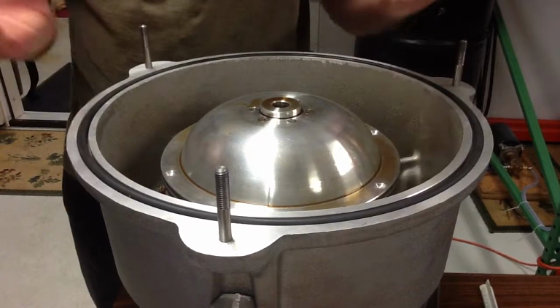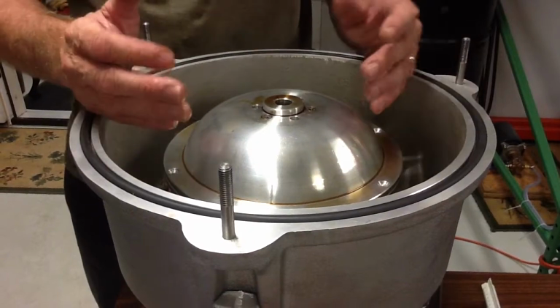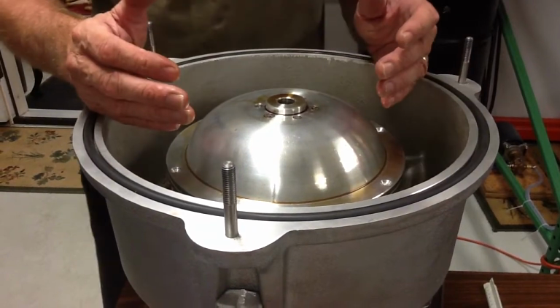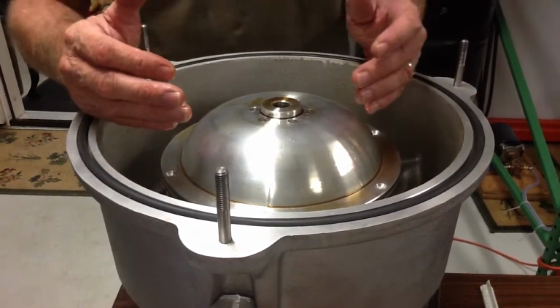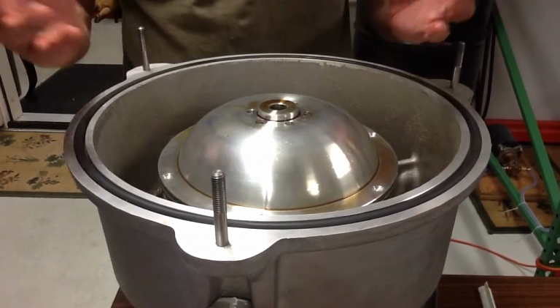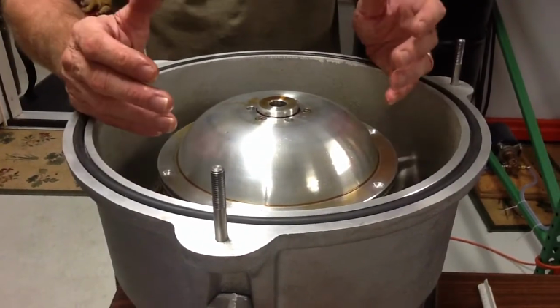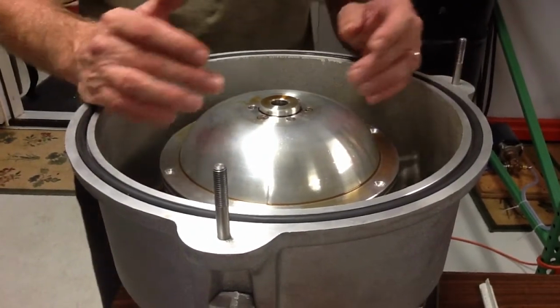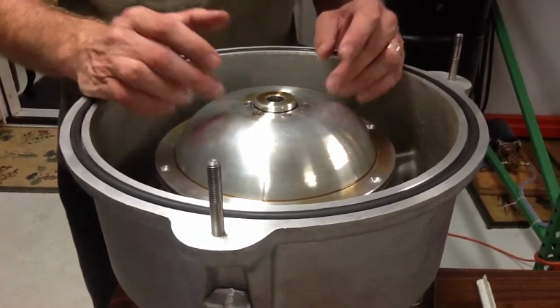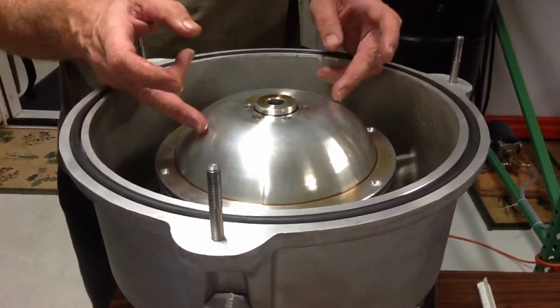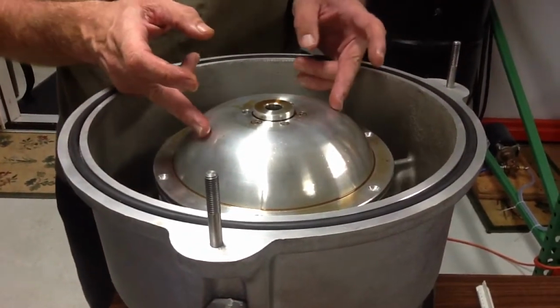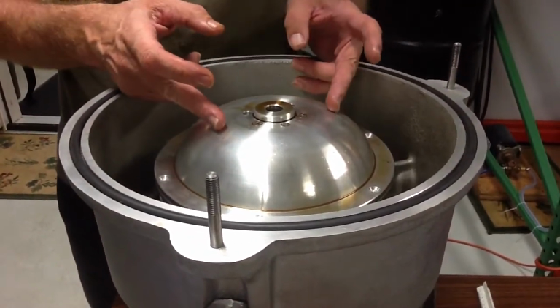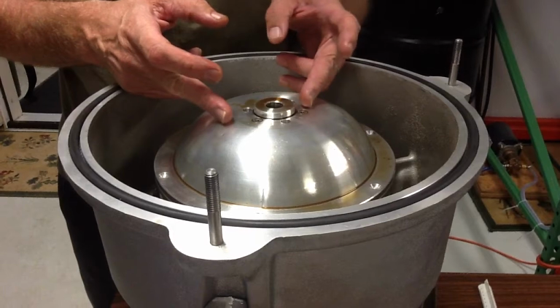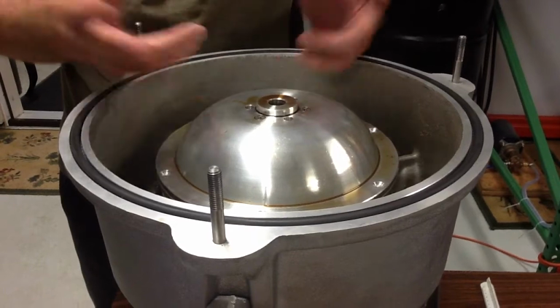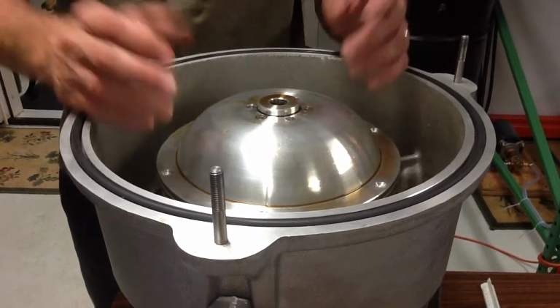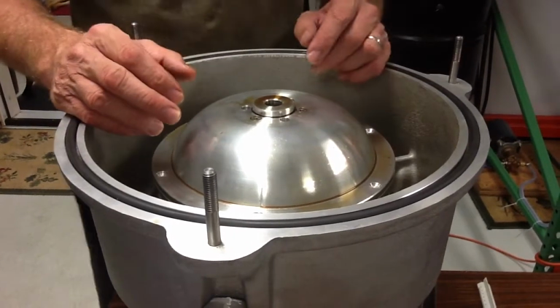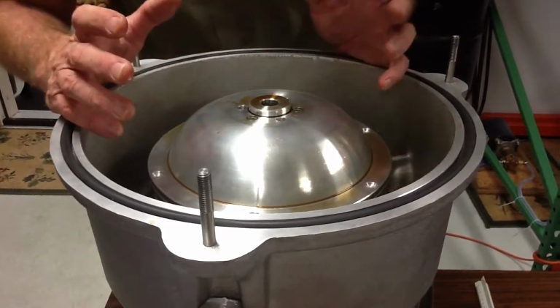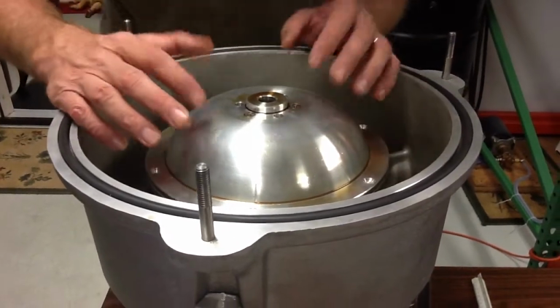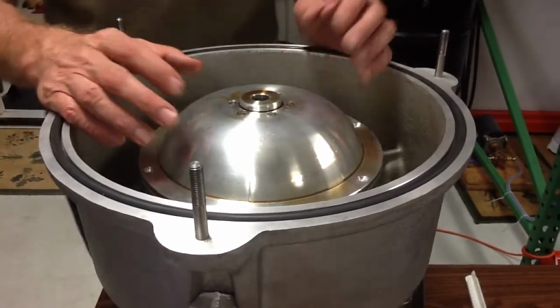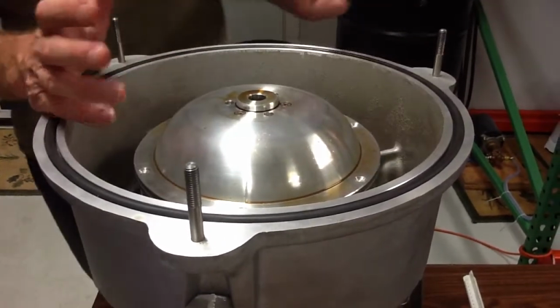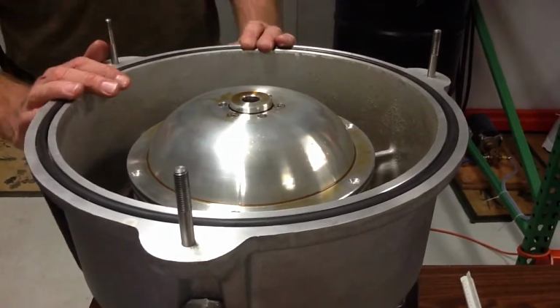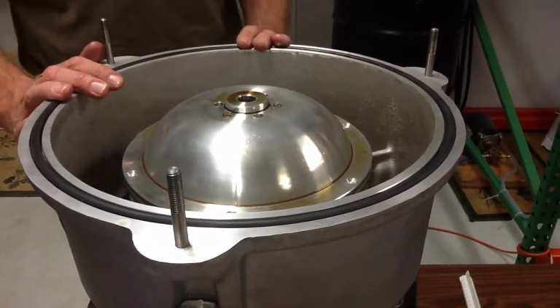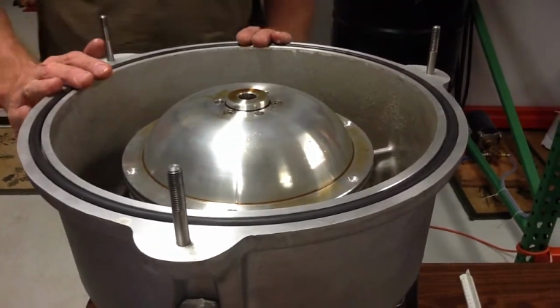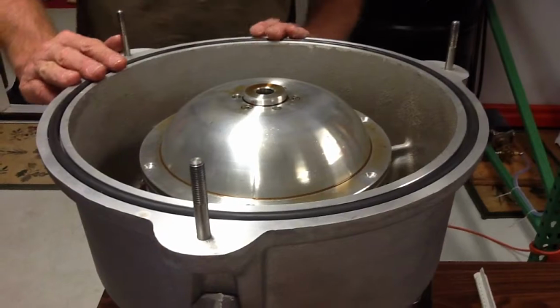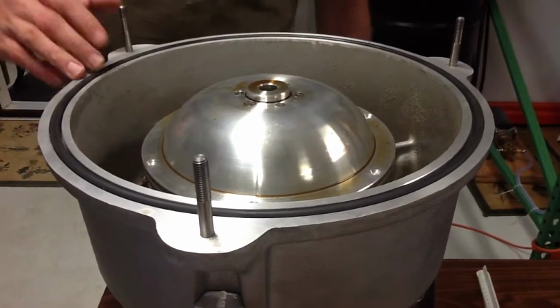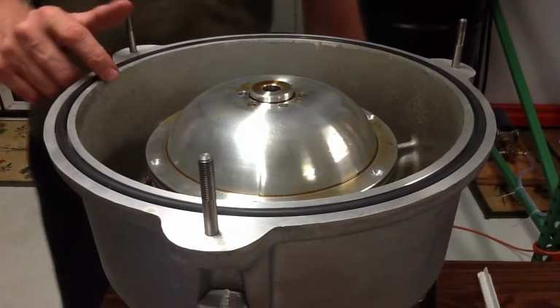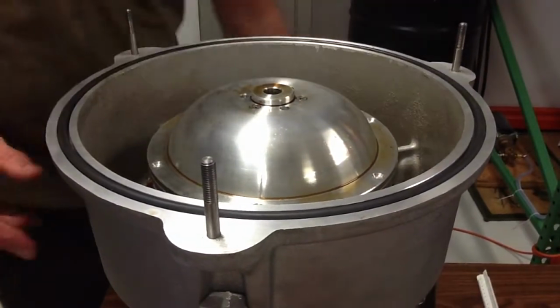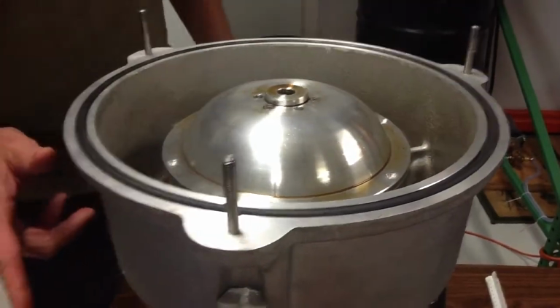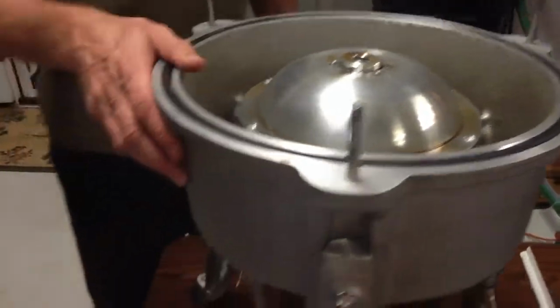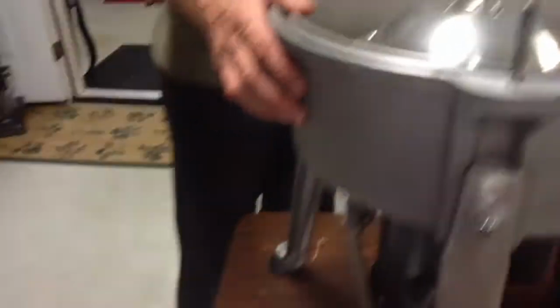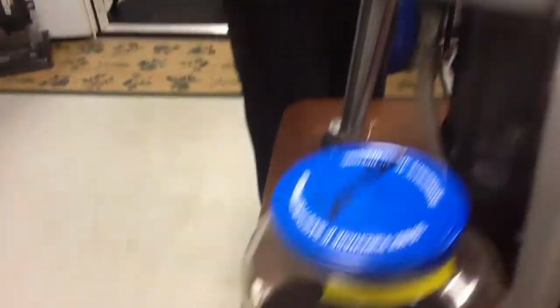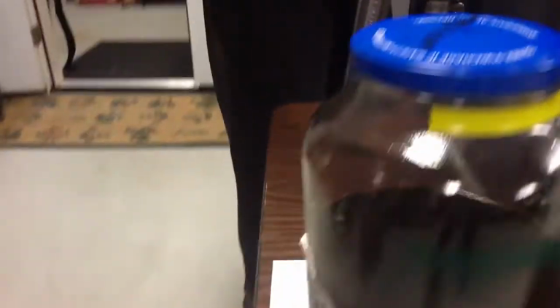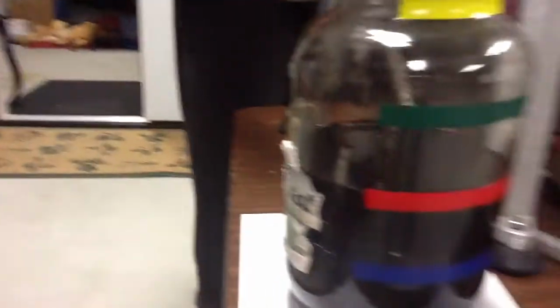I'm not an engineer, but I suspect there's less and less g-forces the closer you get to the center. How that affects anything, I really couldn't tell you. Again, this one holds just a little over half a gallon.